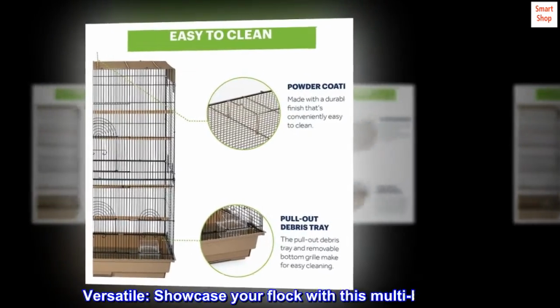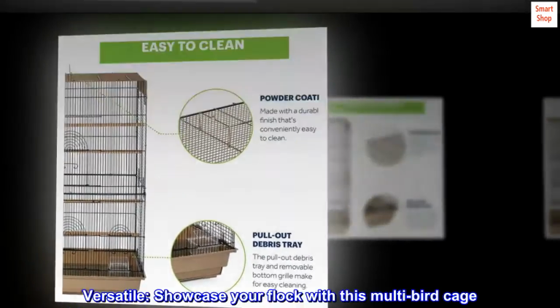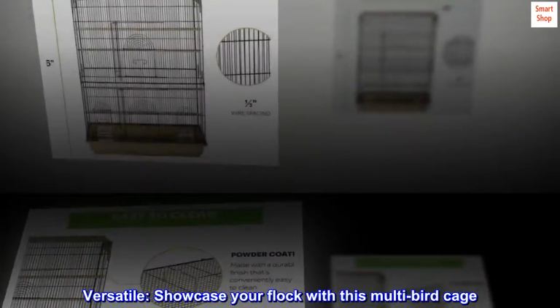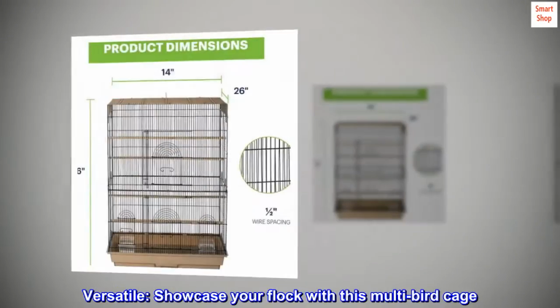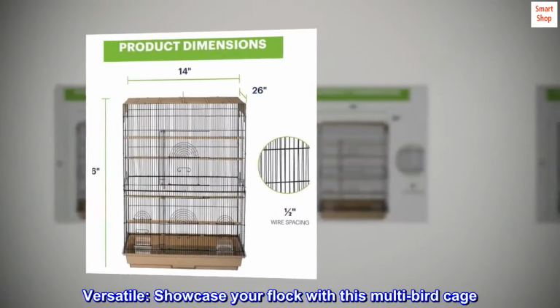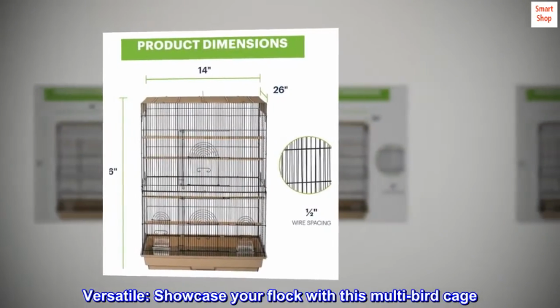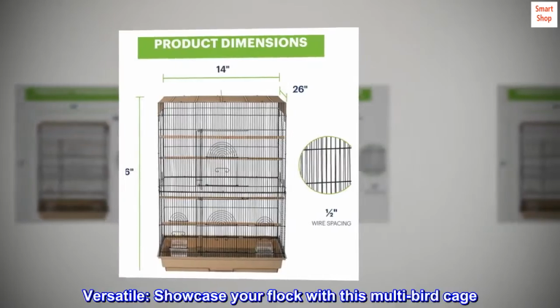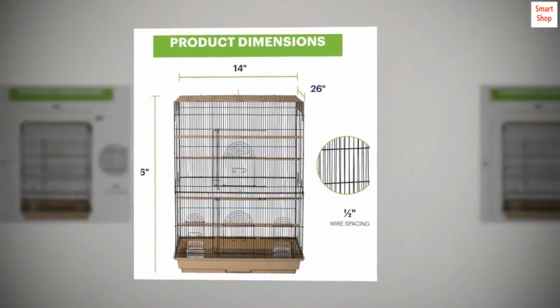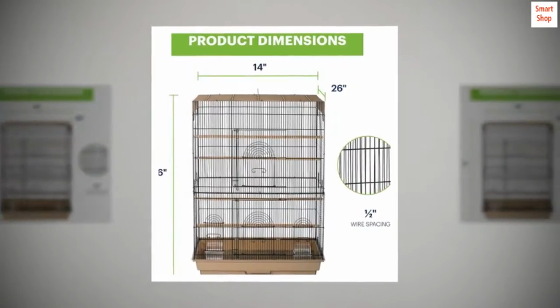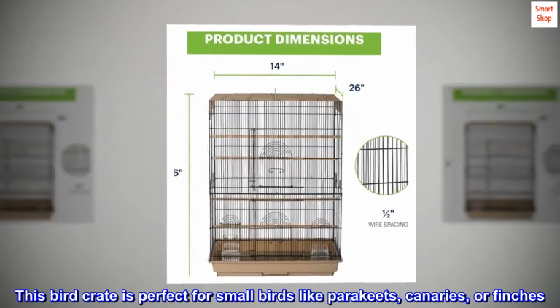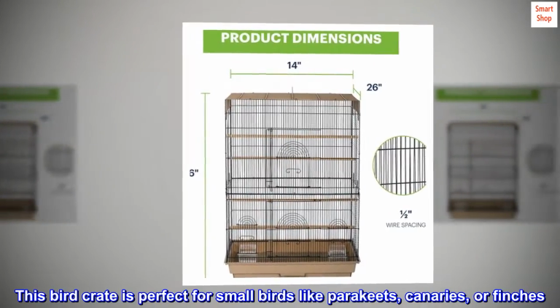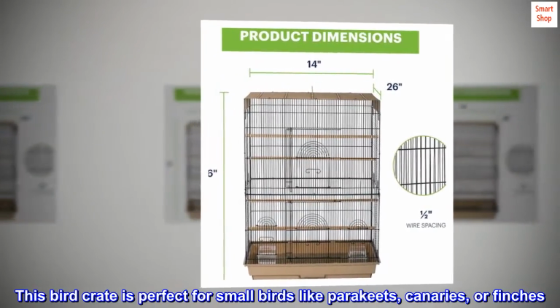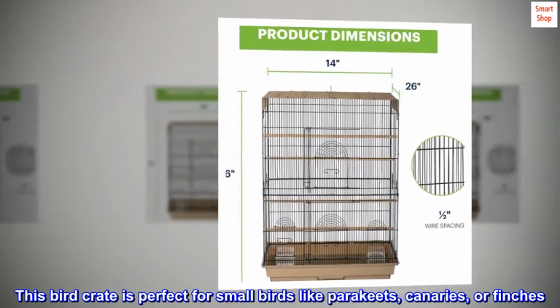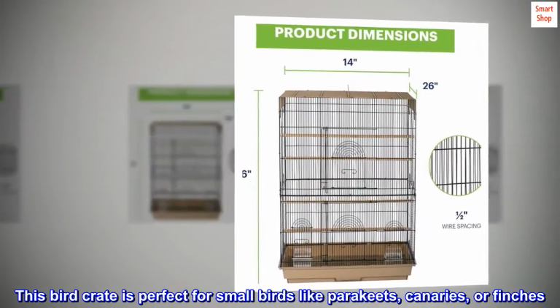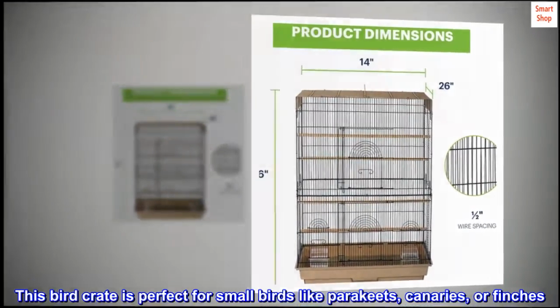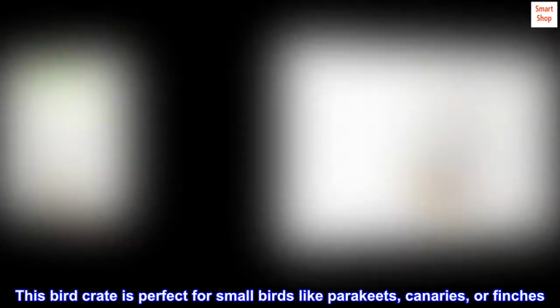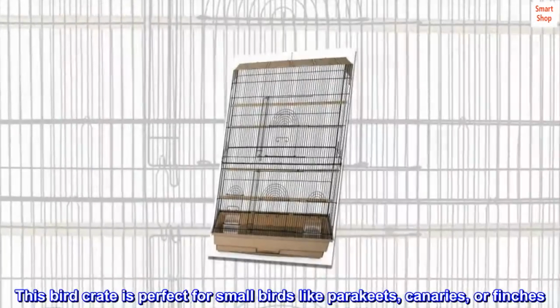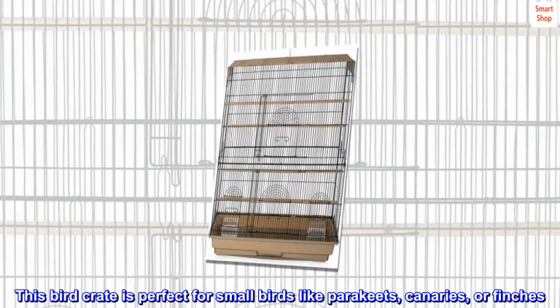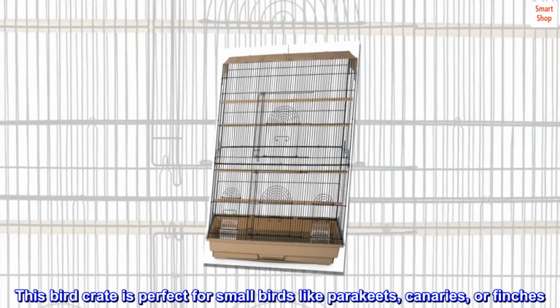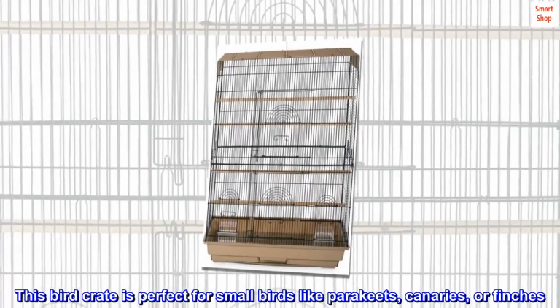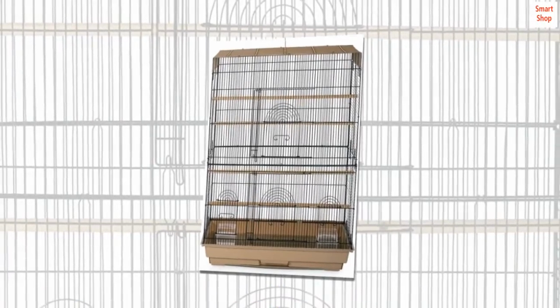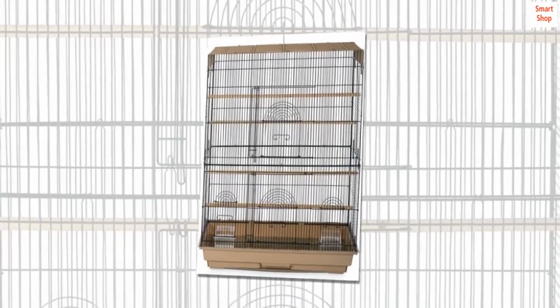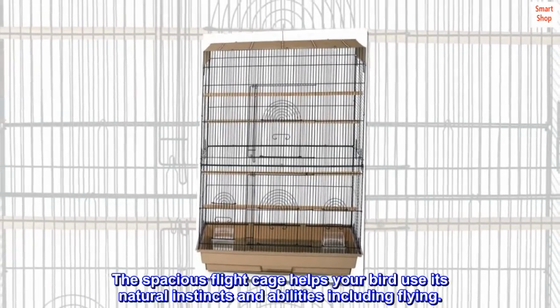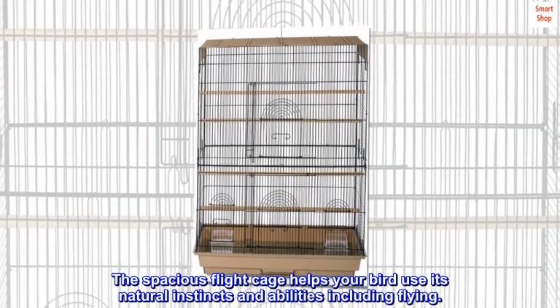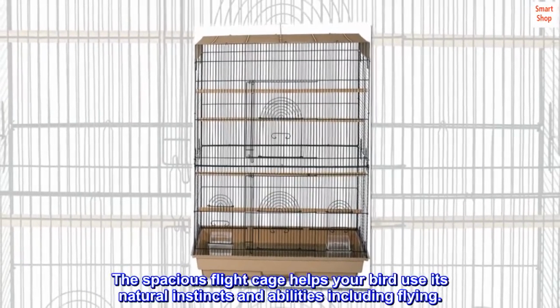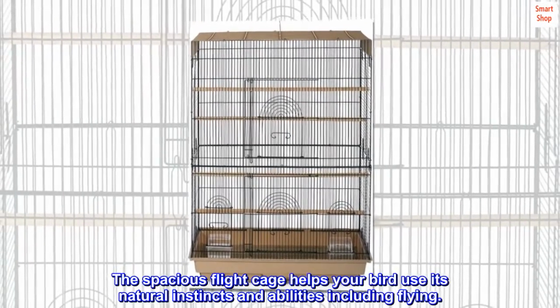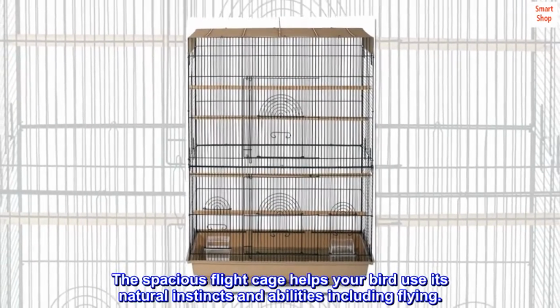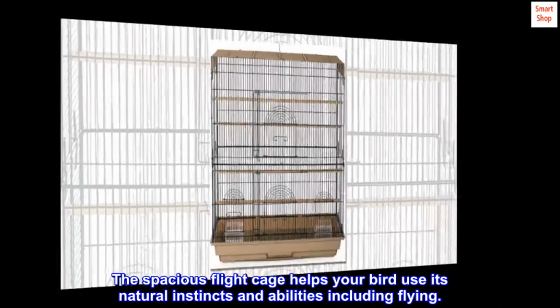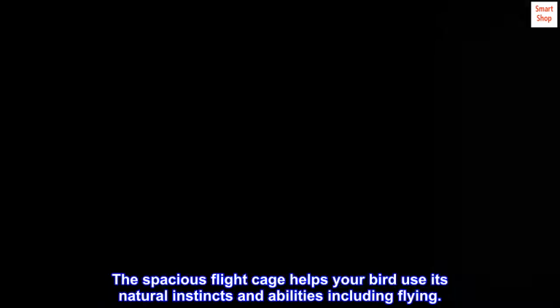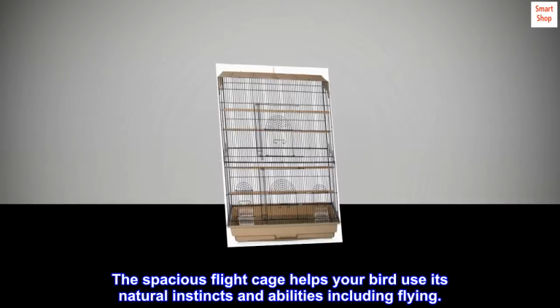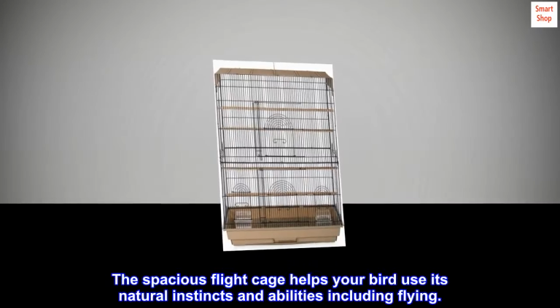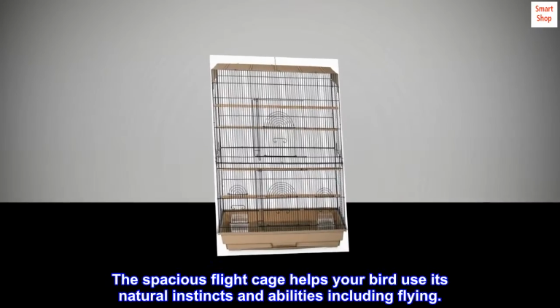Versatile — showcase your flock with this multi-bird cage. This bird crate is perfect for small birds like parakeets, canaries, or finches. The spacious flight cage helps your bird use its natural instincts and abilities, including flying.